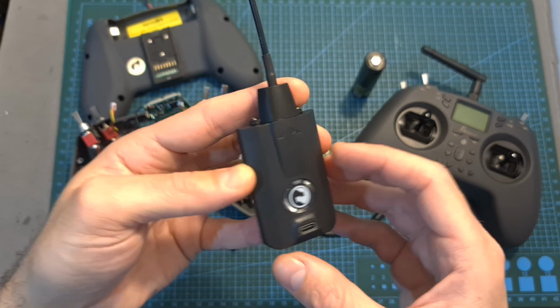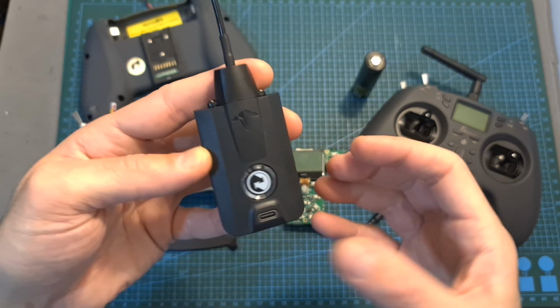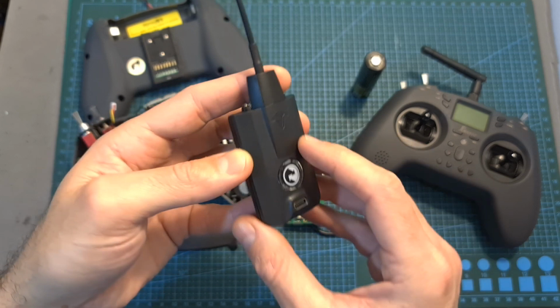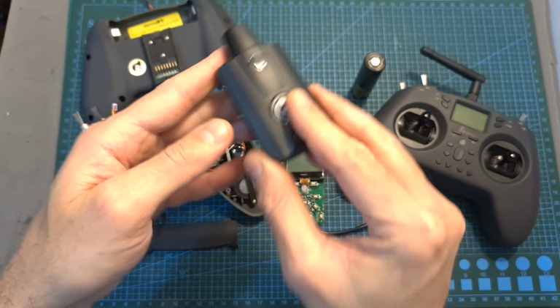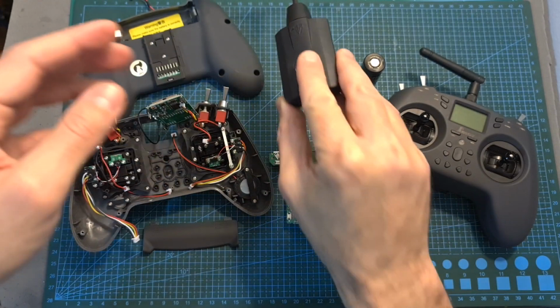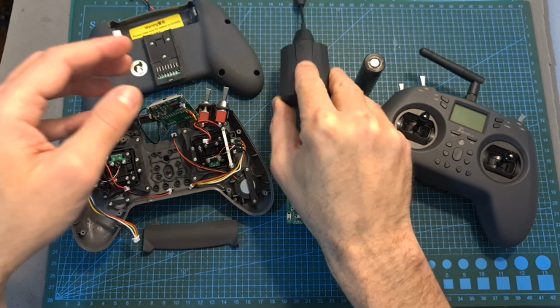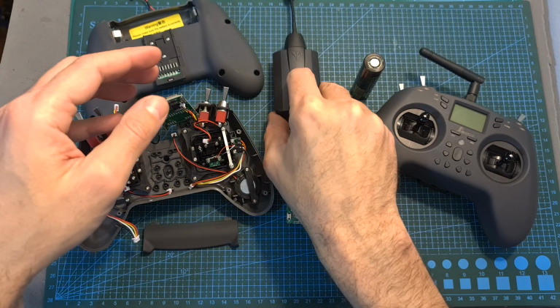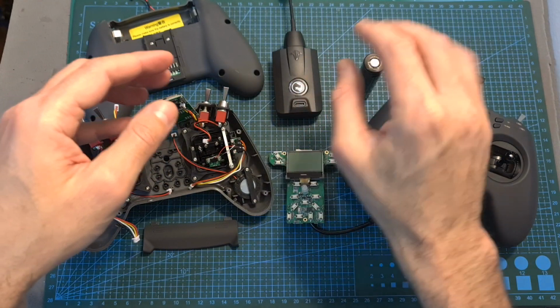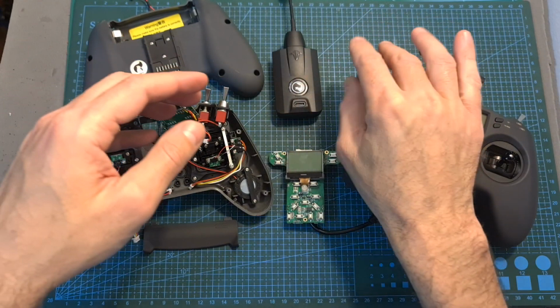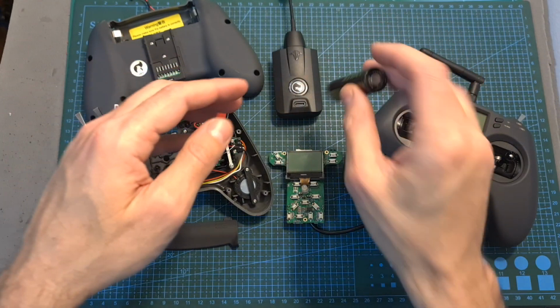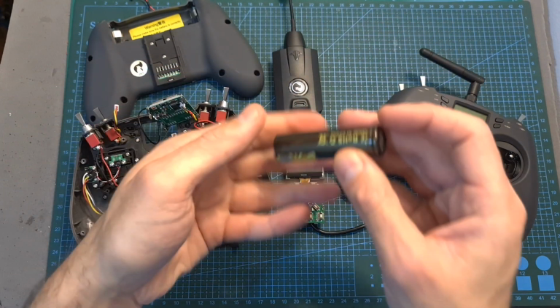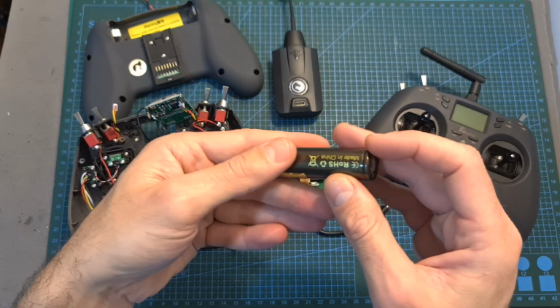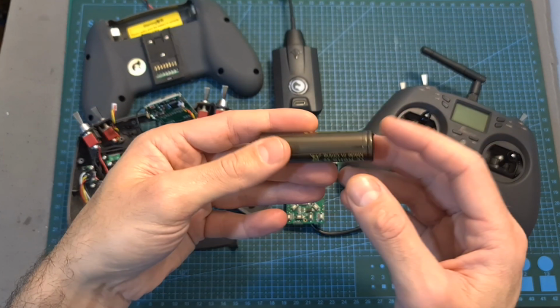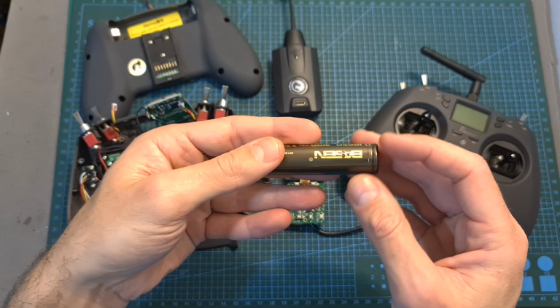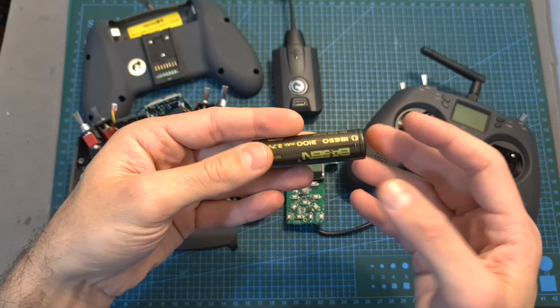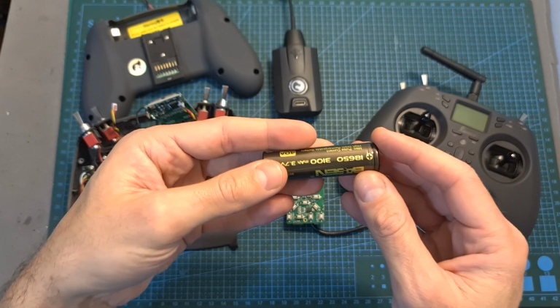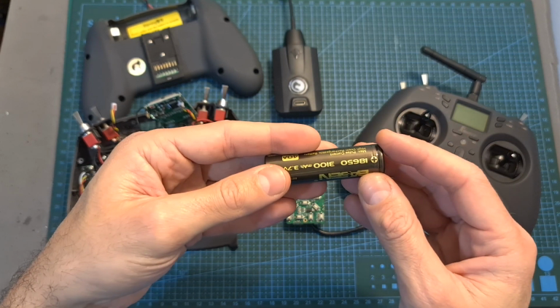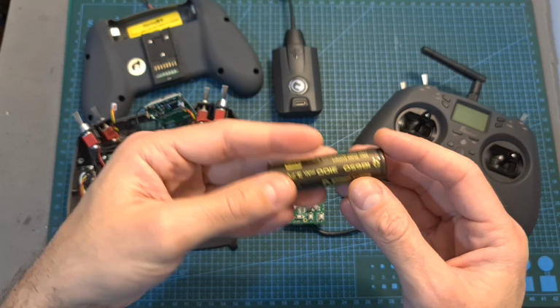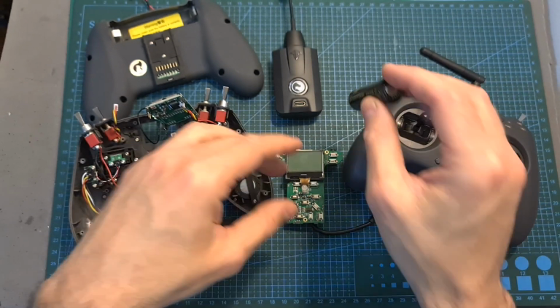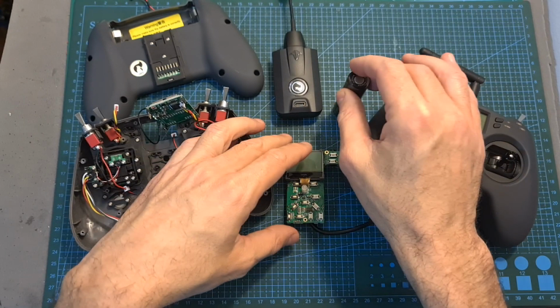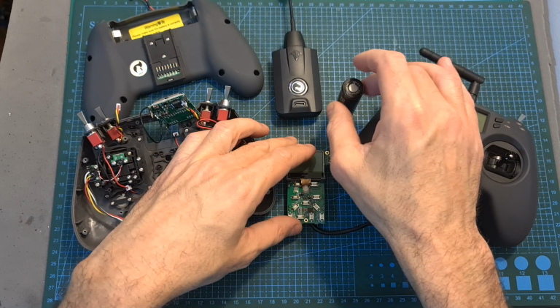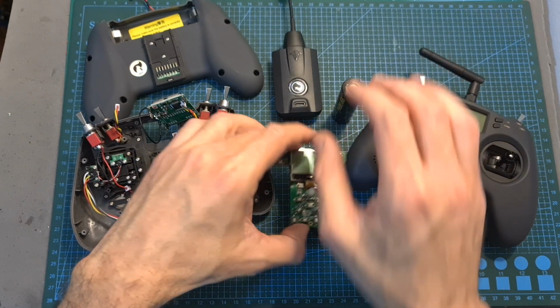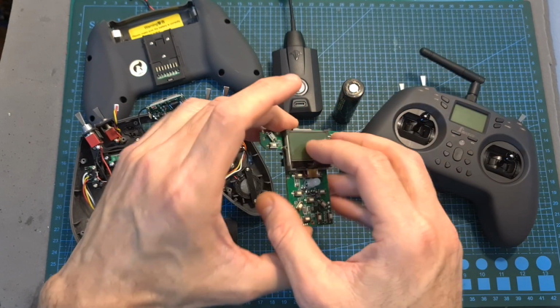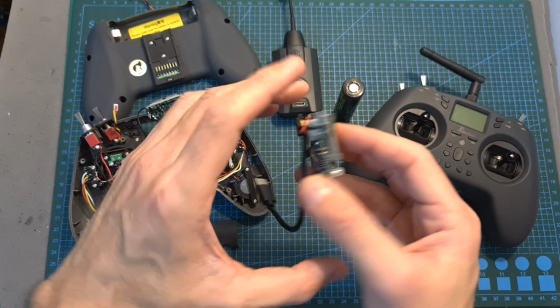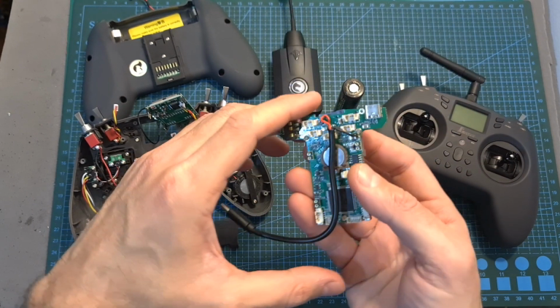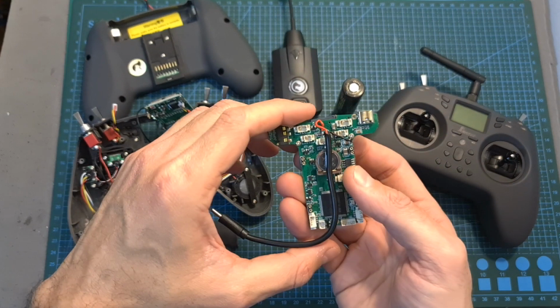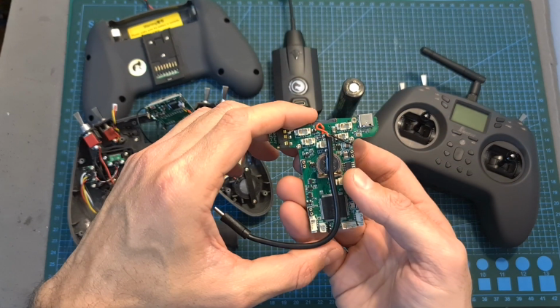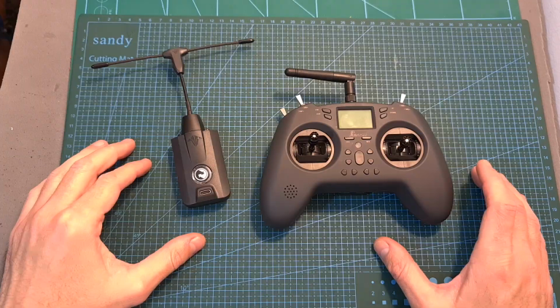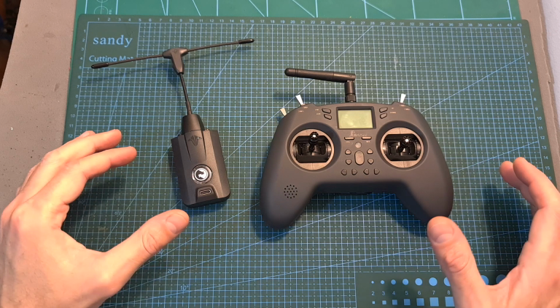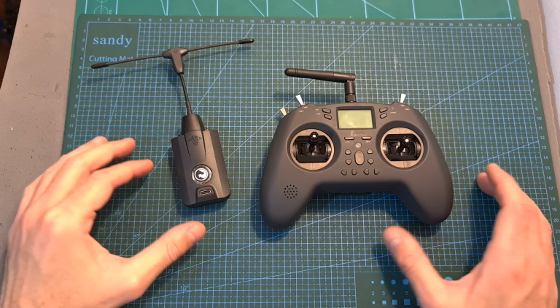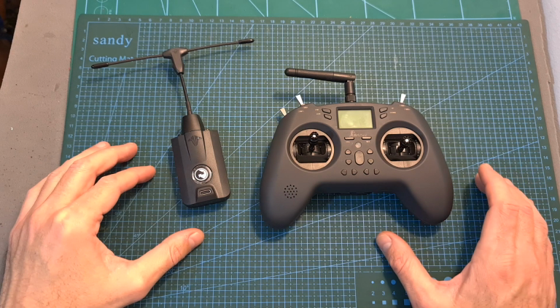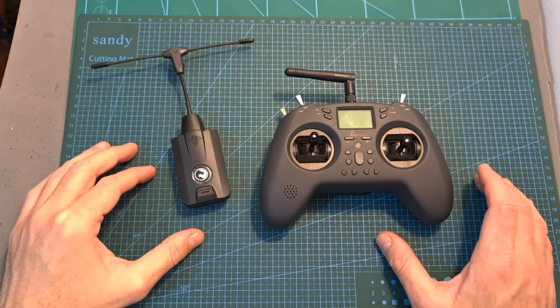So in this quick video I'm going to check whether a high-quality Li-Ion battery cell is going to solve this issue, and also show you a simple do-it-yourself solution. Let's start with the first option.